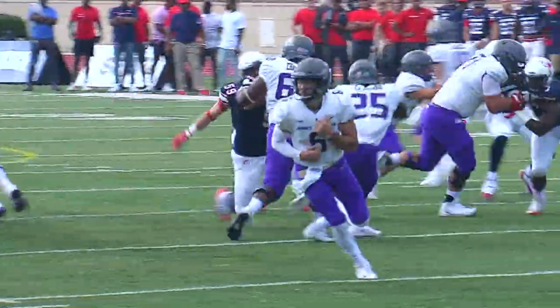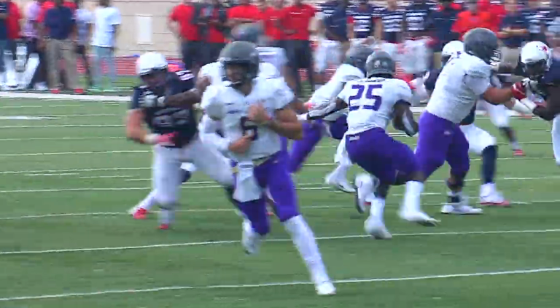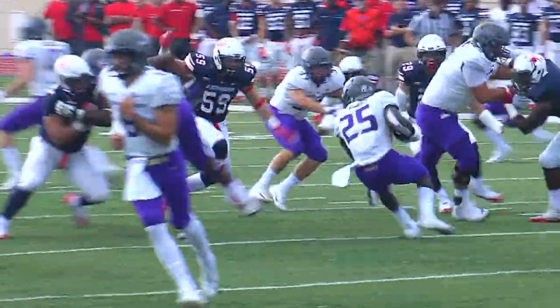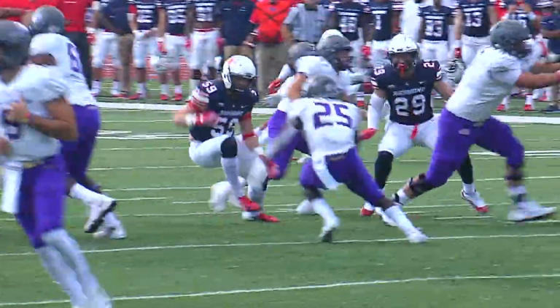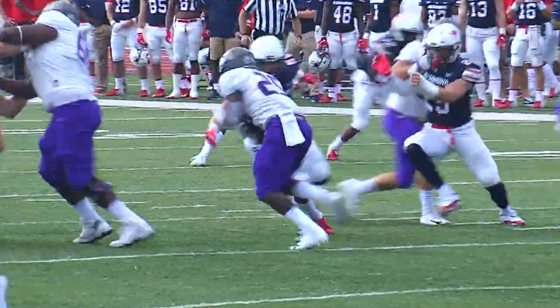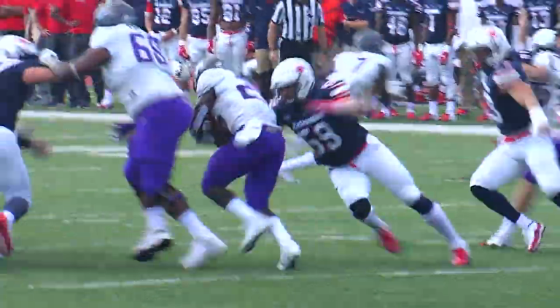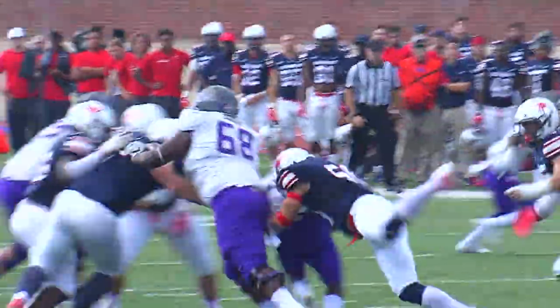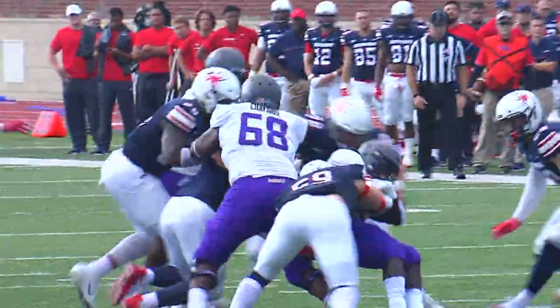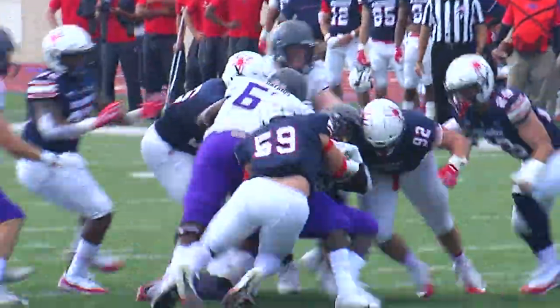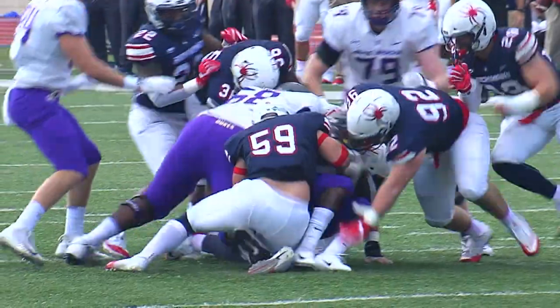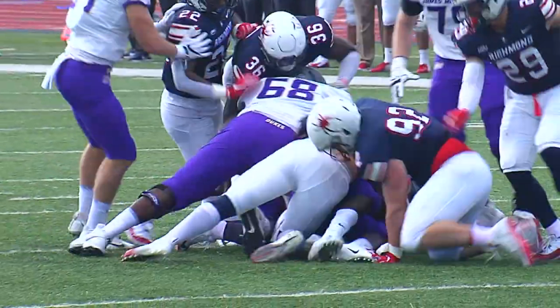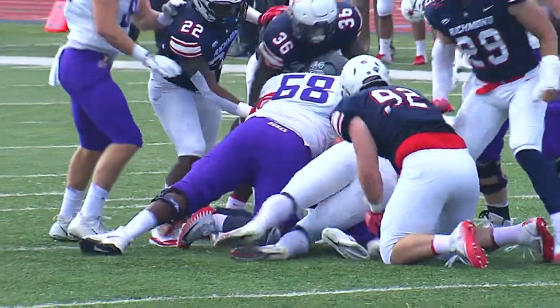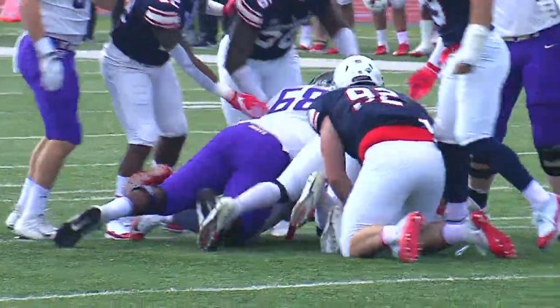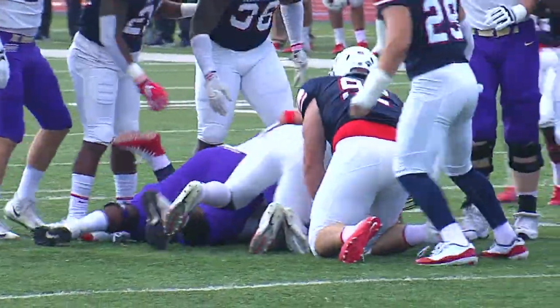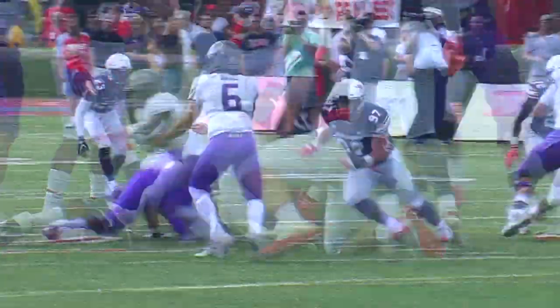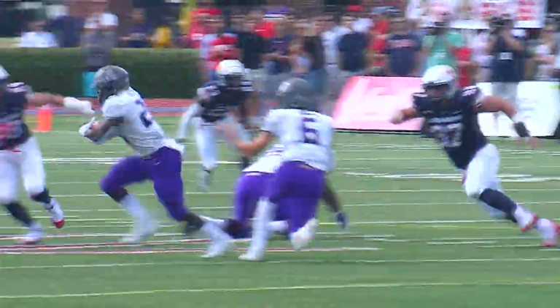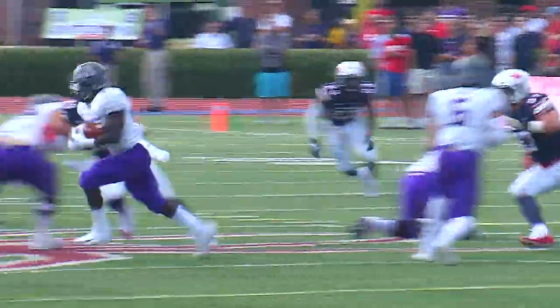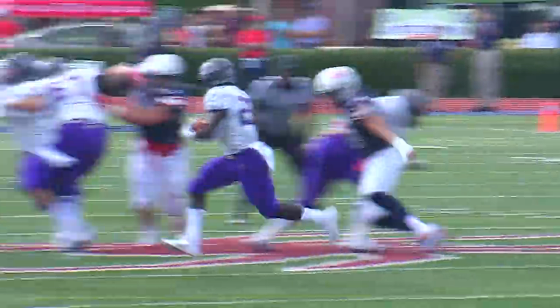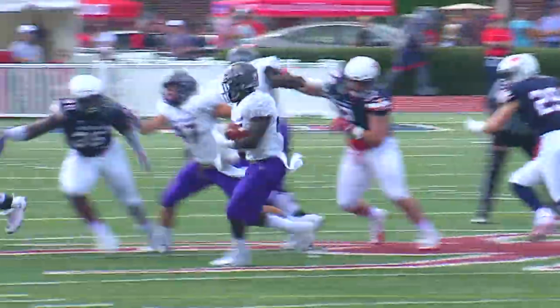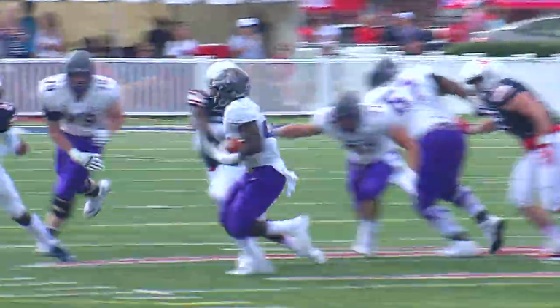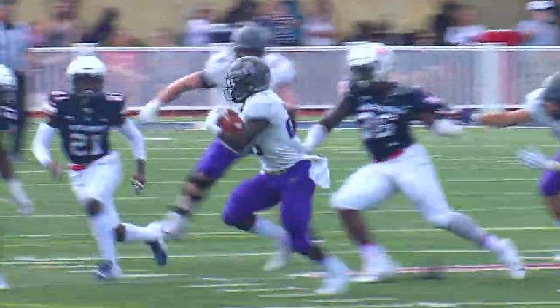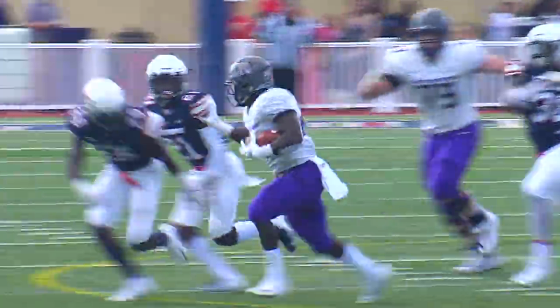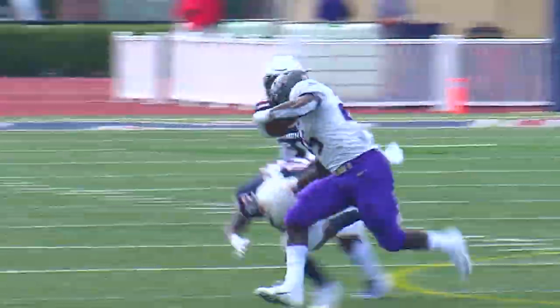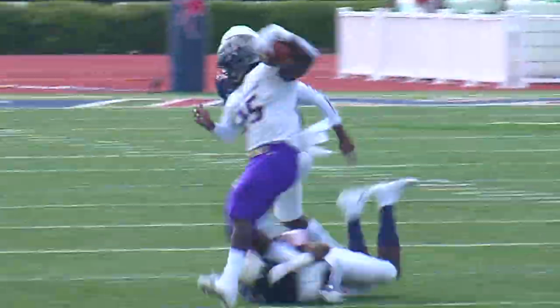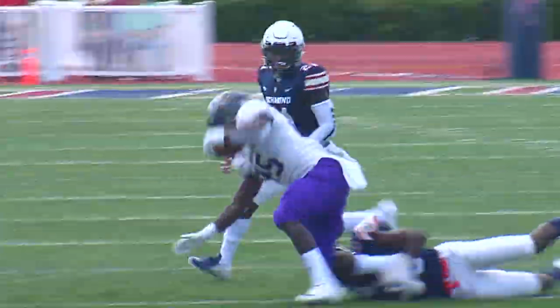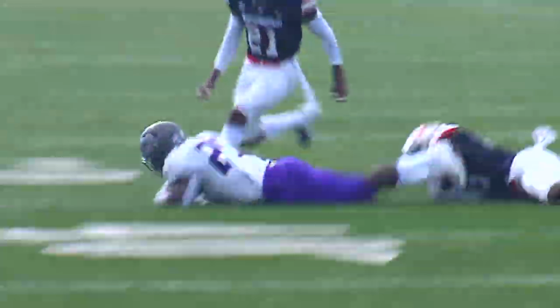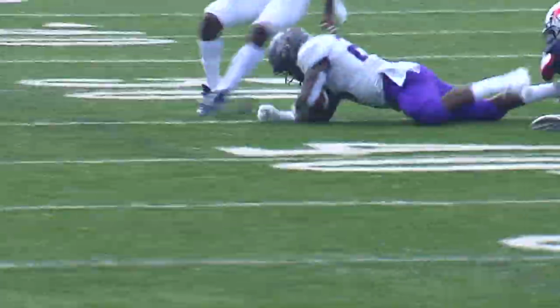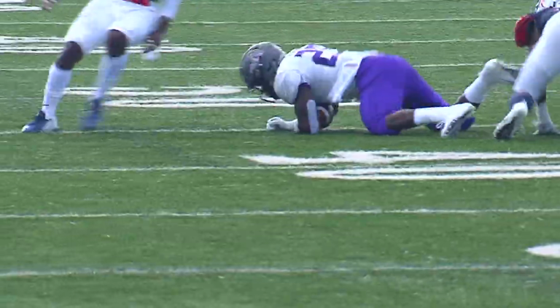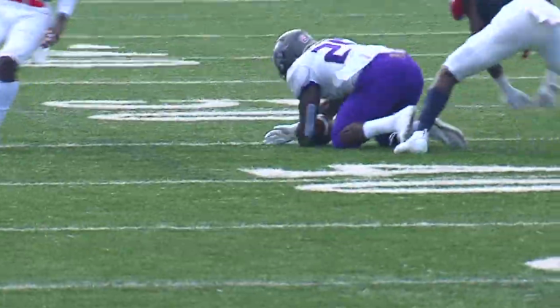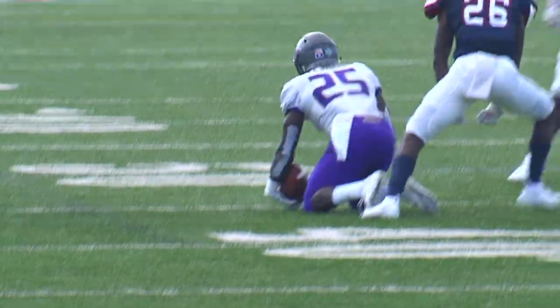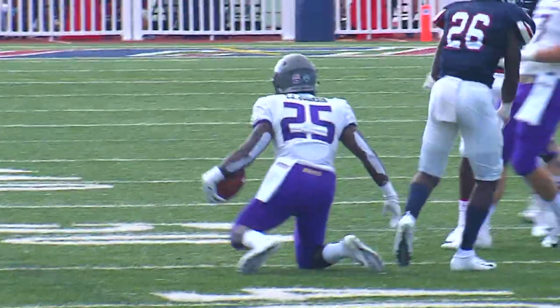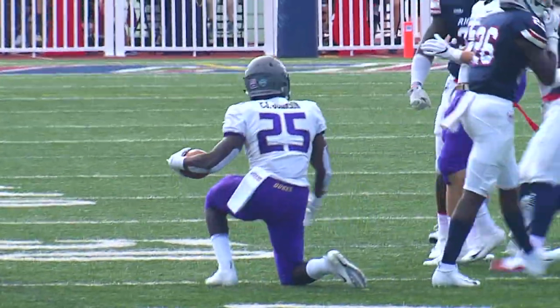And Johnson's going to get it again. The Spiders look to have him bottled up. DiNucci will hand it off. He's turning the corner, Cardon Johnson.